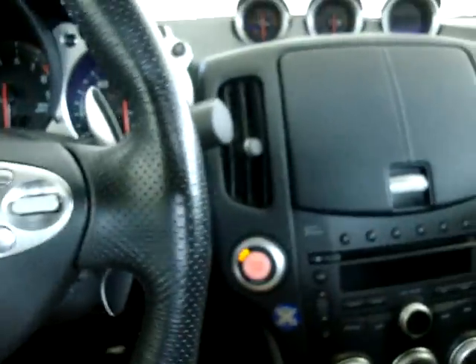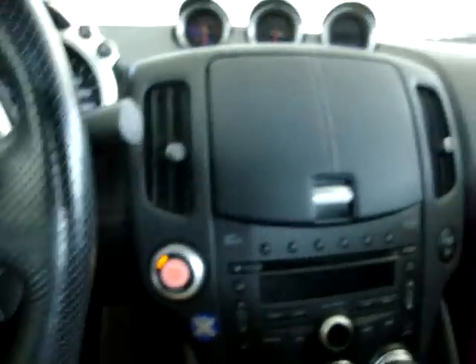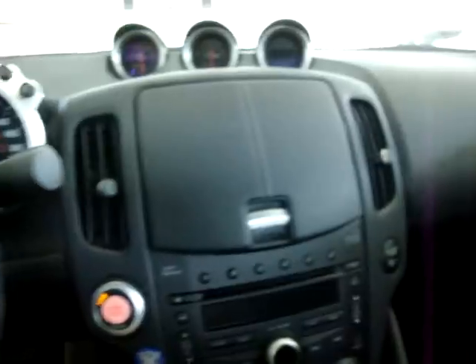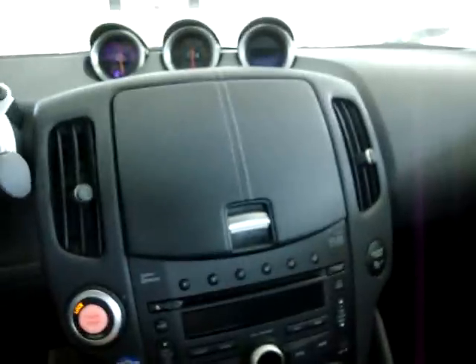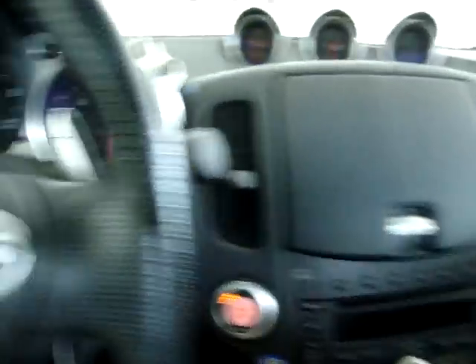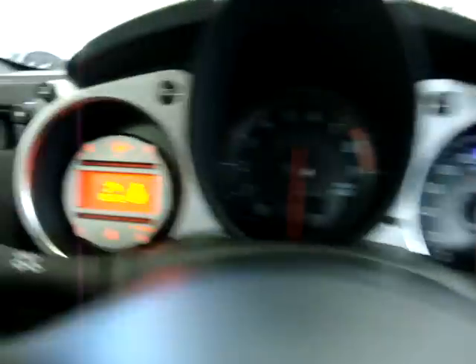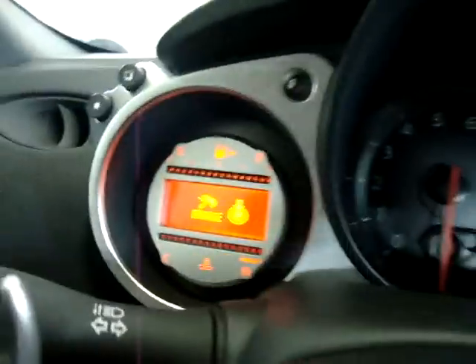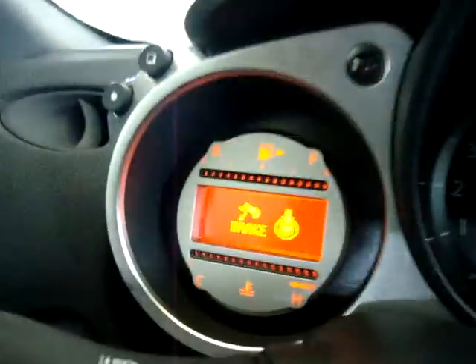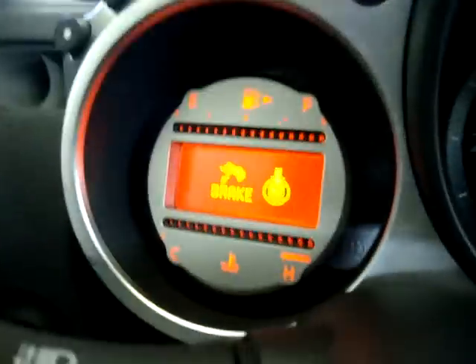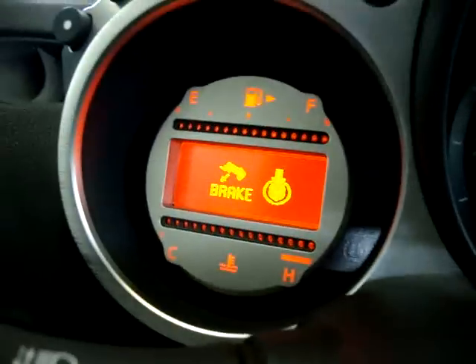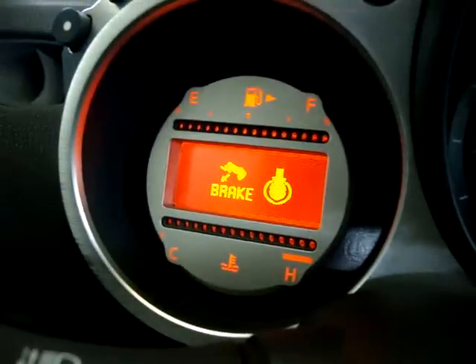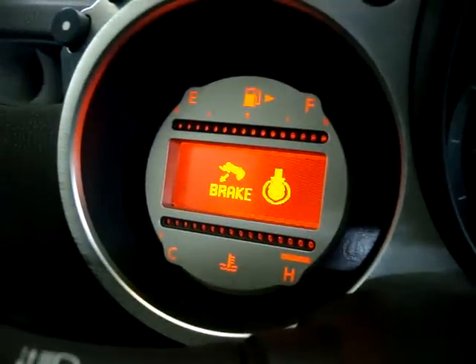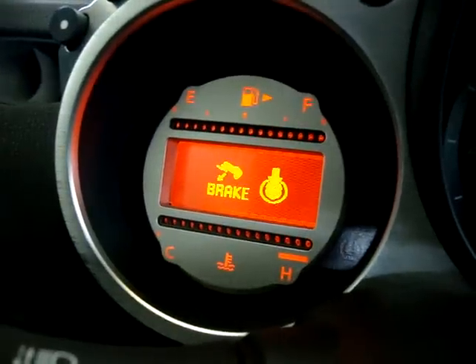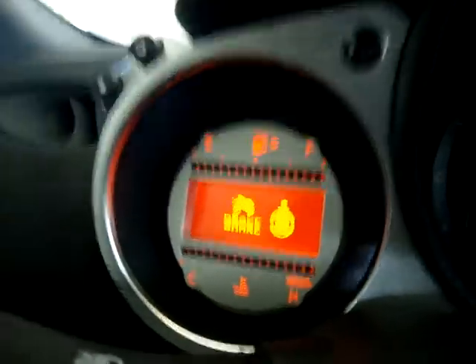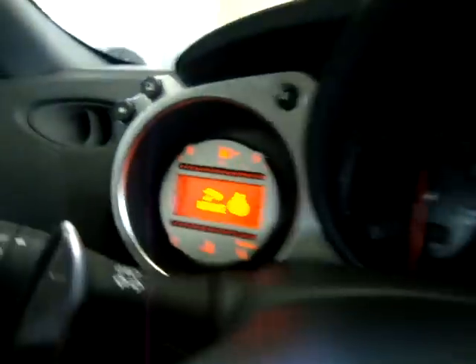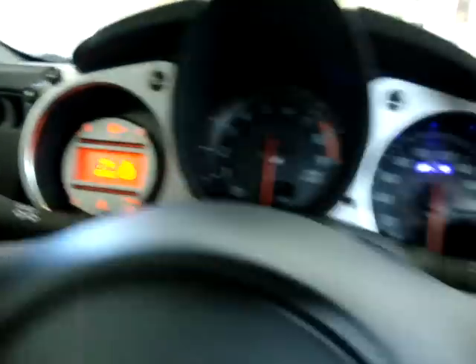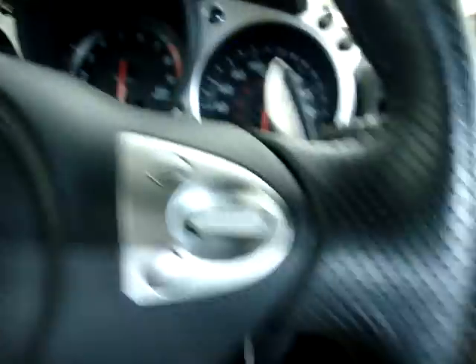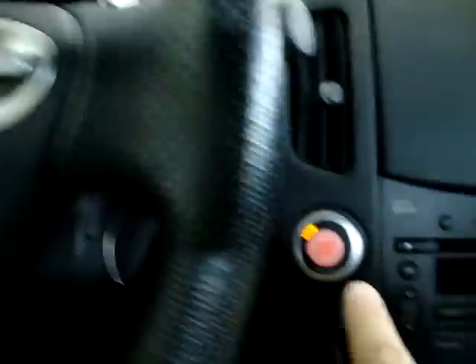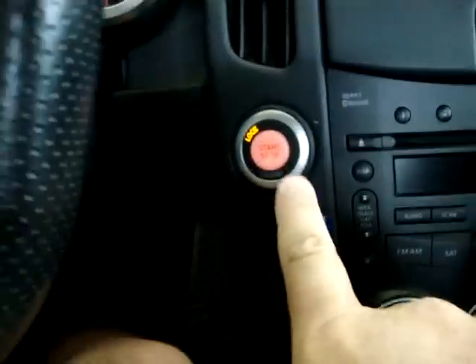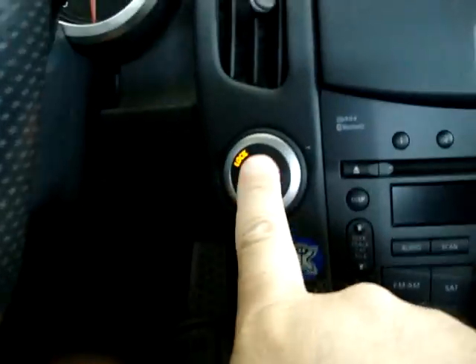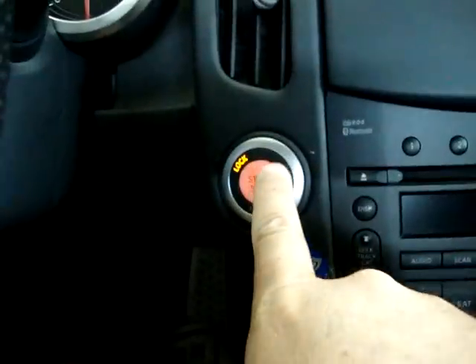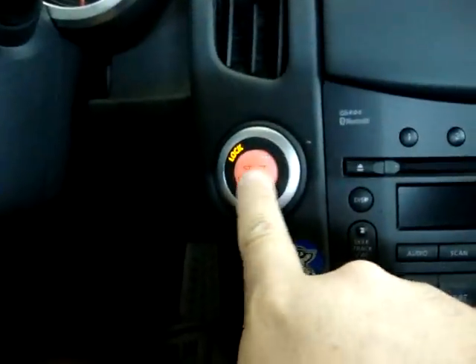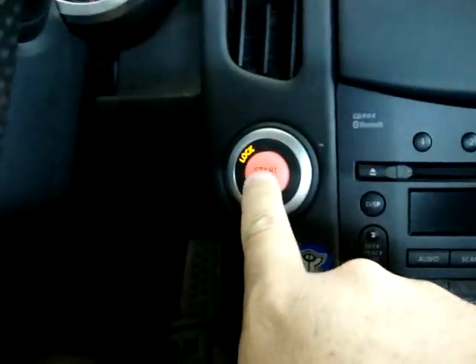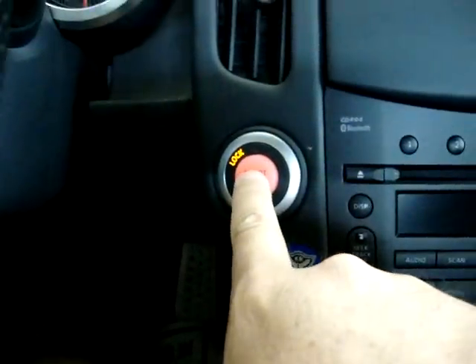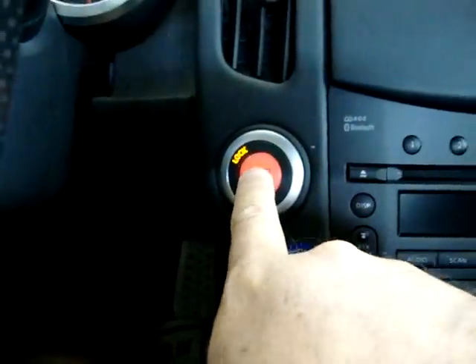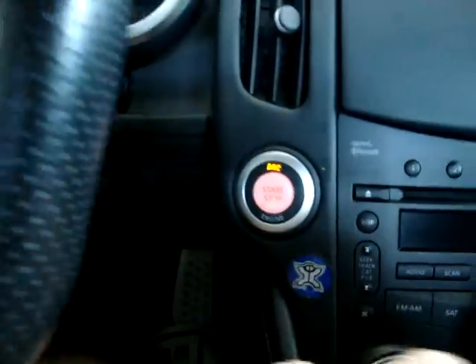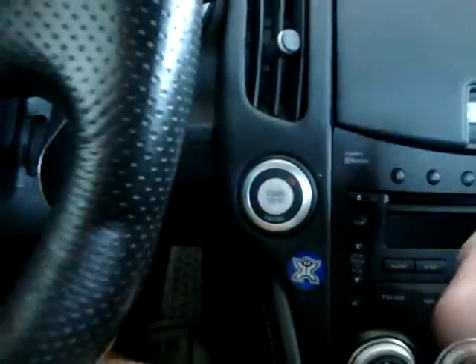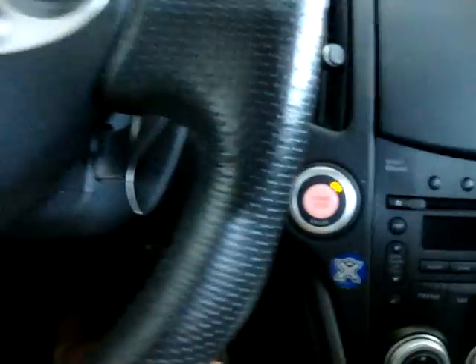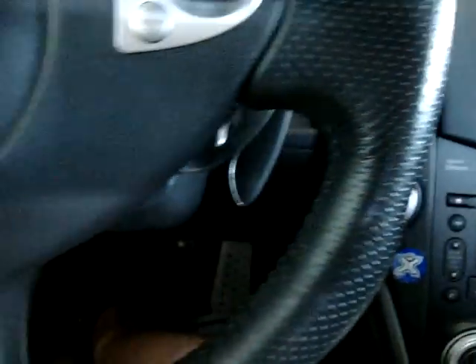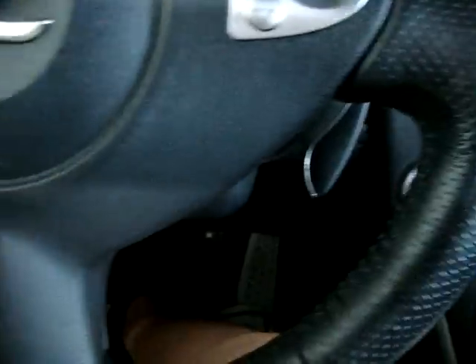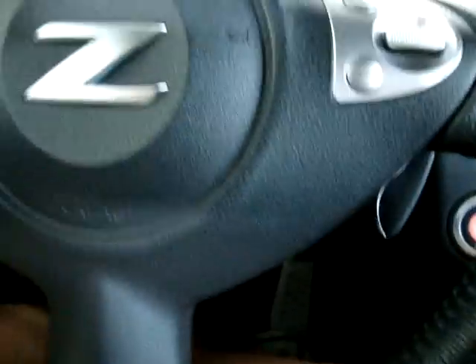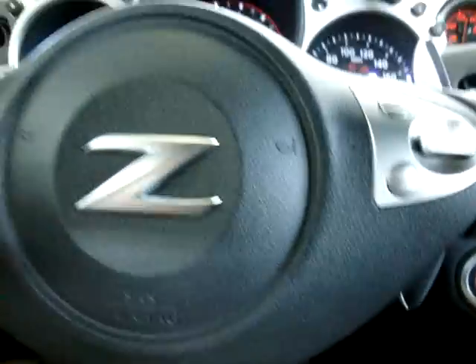Once you get inside the car, the vehicle senses that the key is nearby and it's asking me to step on the brake and do the push-button start. Step on the brake, push — you don't have to hold it, just push it and let it go. And the car starts right up.